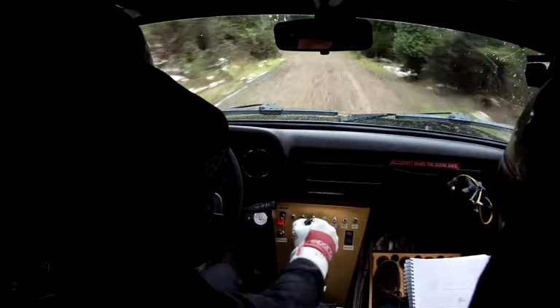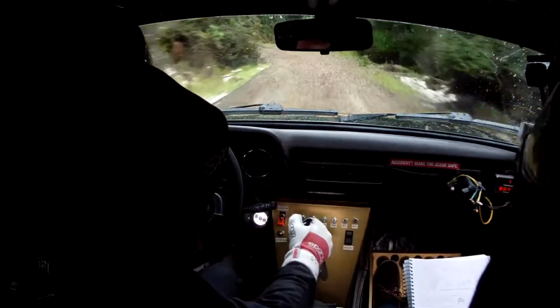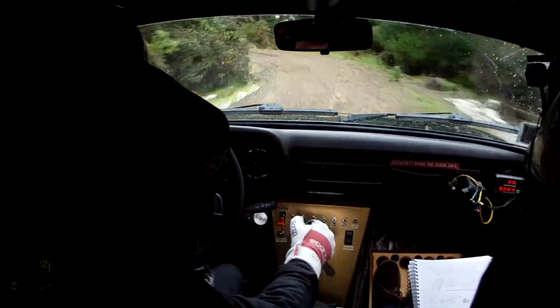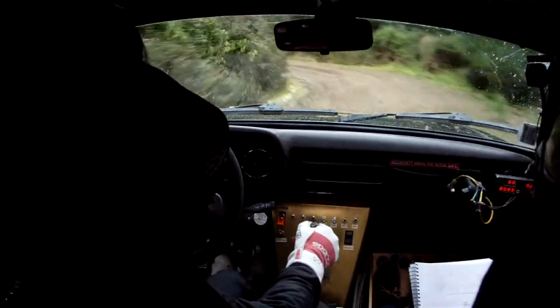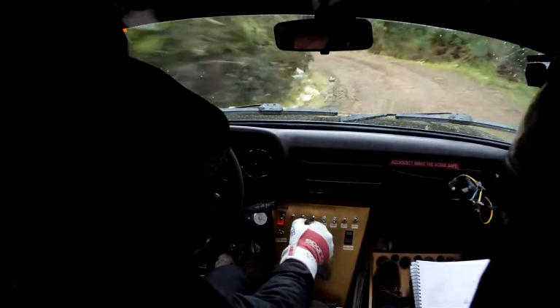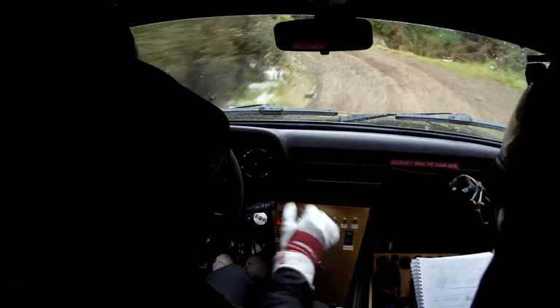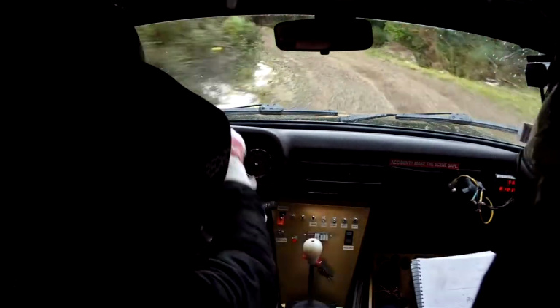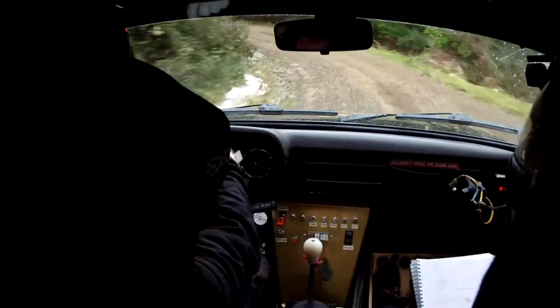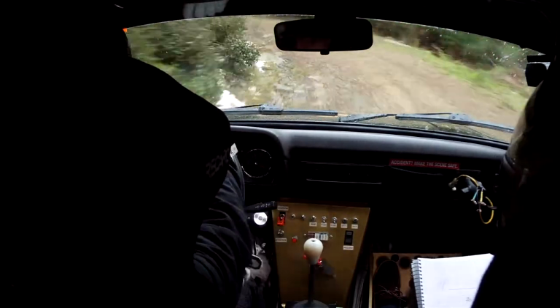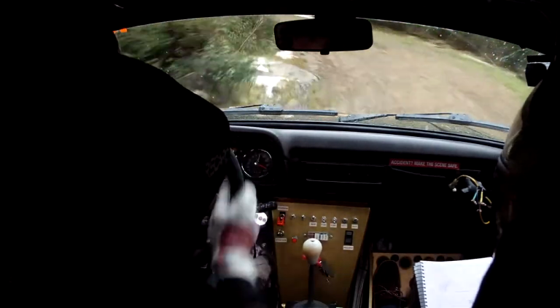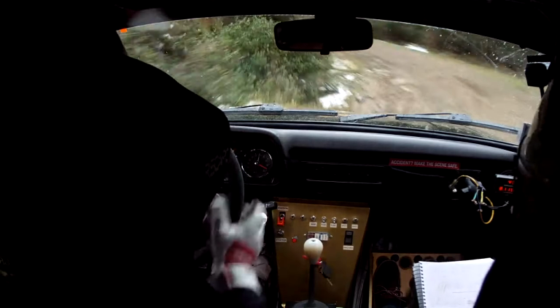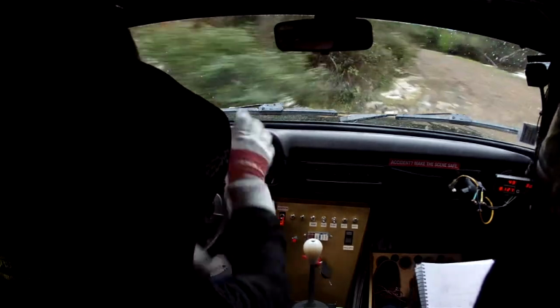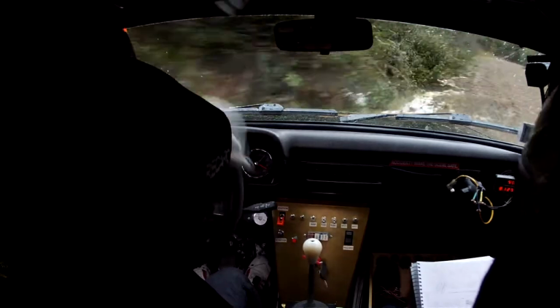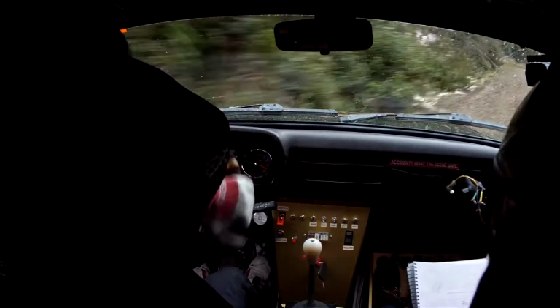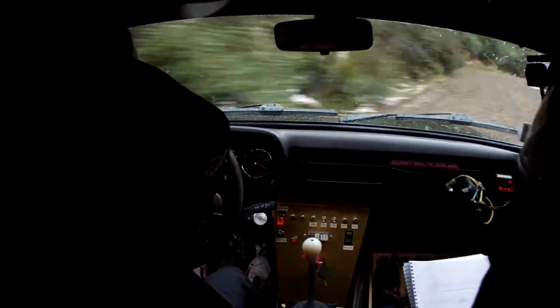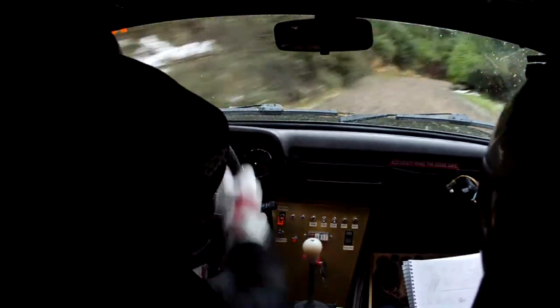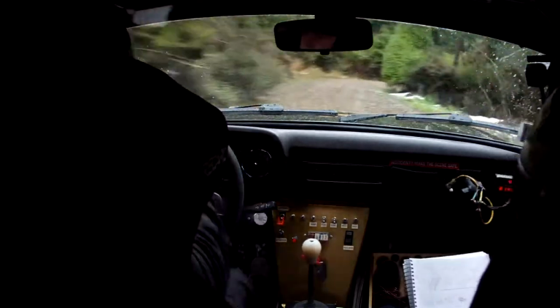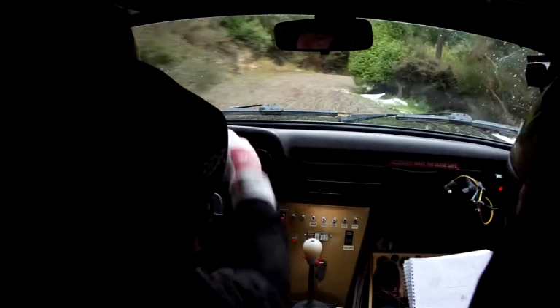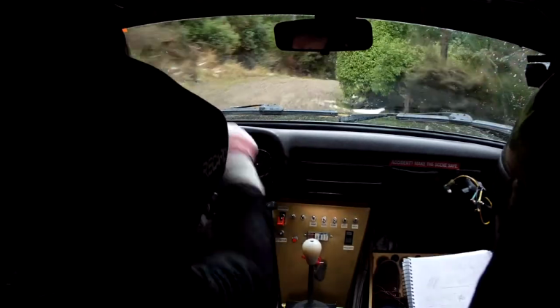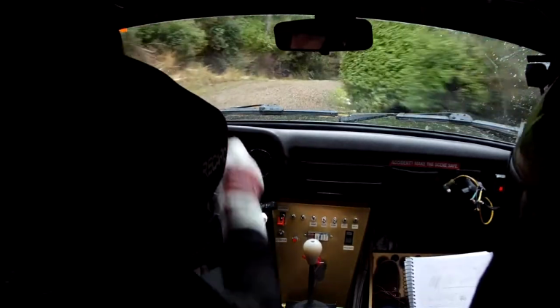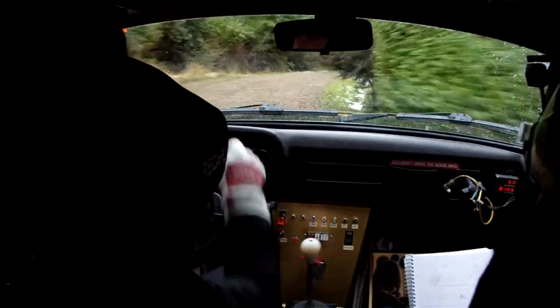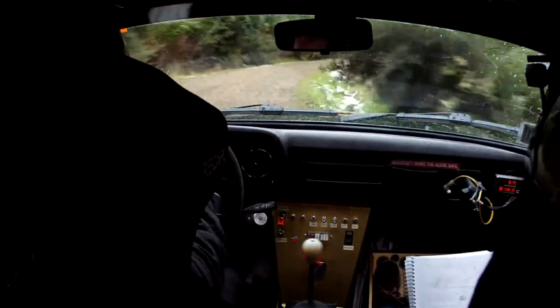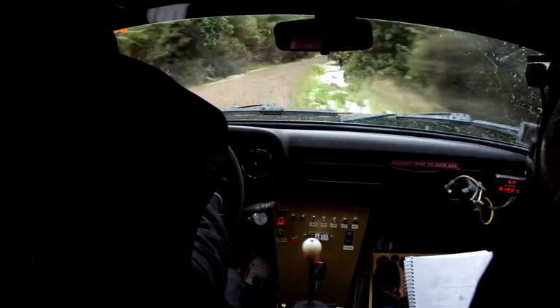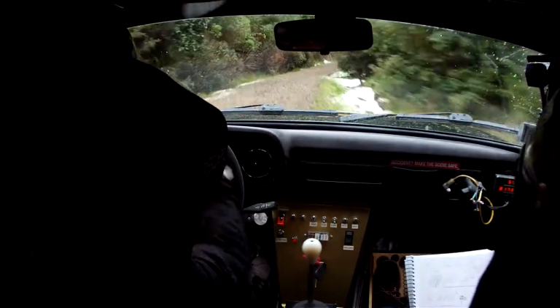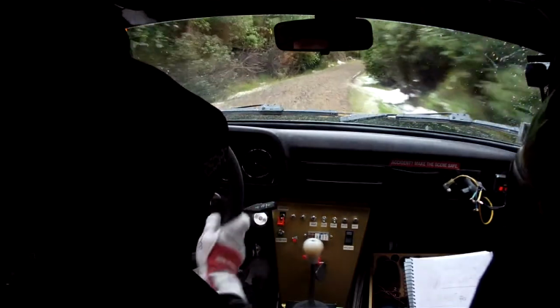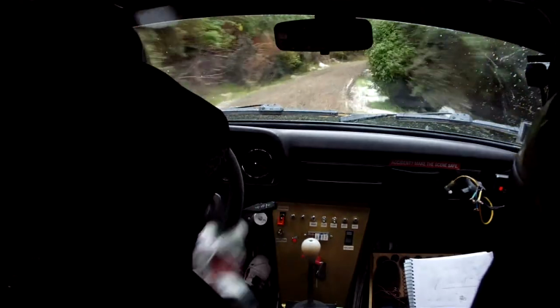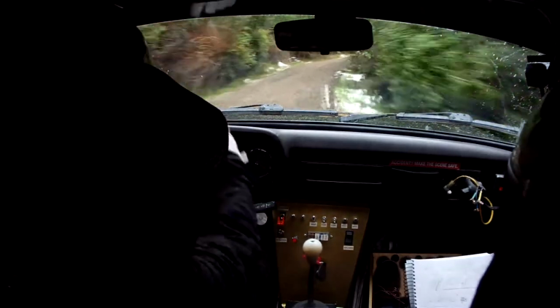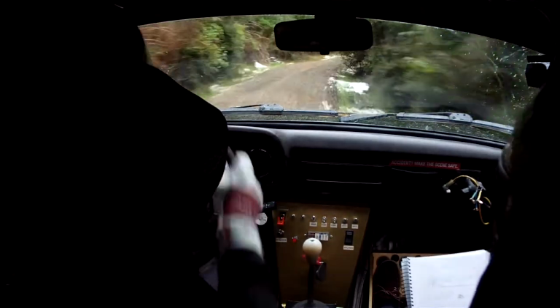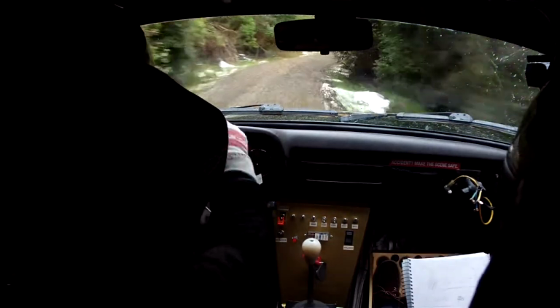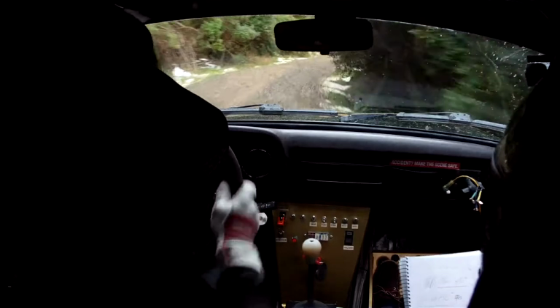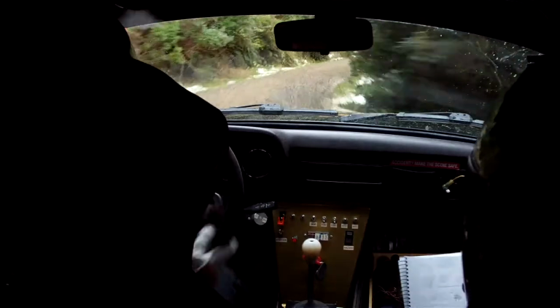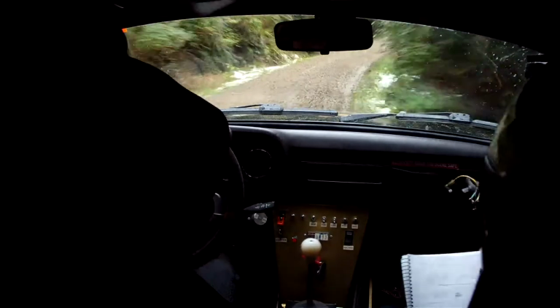20, 4 right minus, opens, 30, tightens short, 40, short, 5 right over crest.